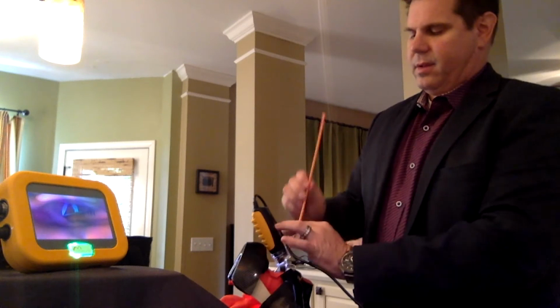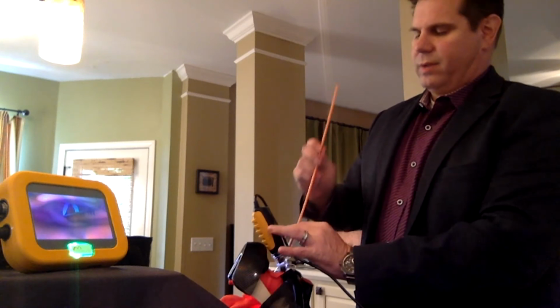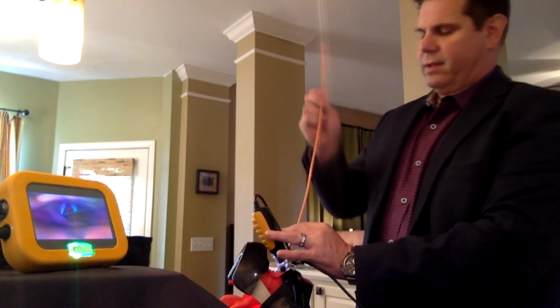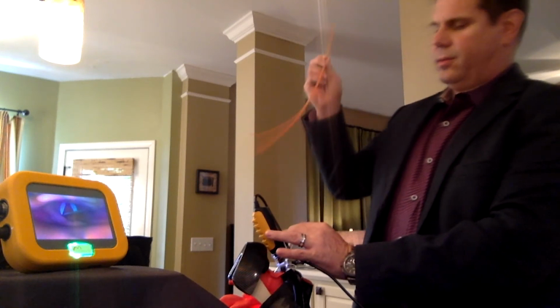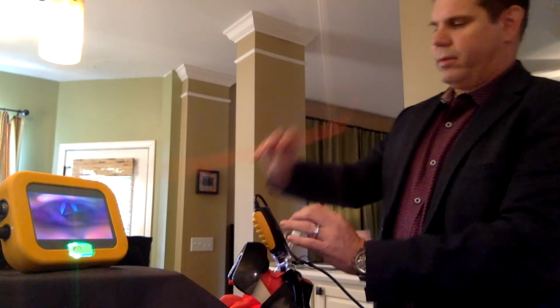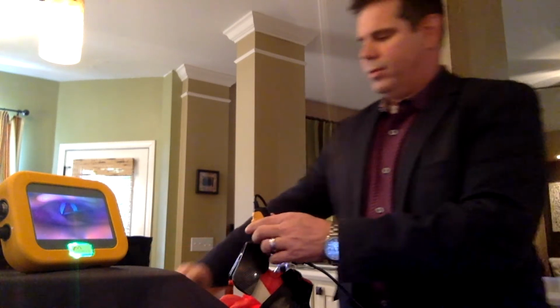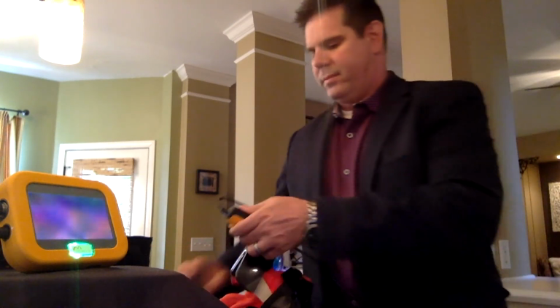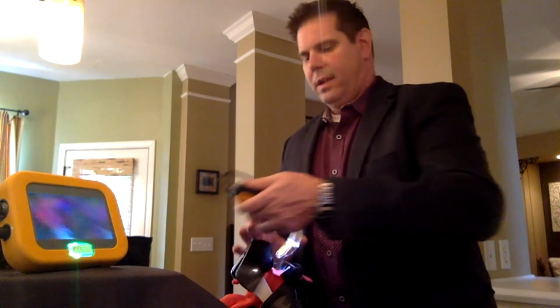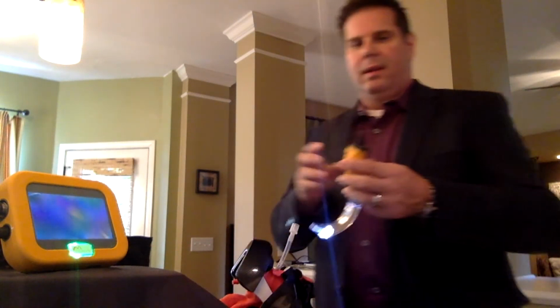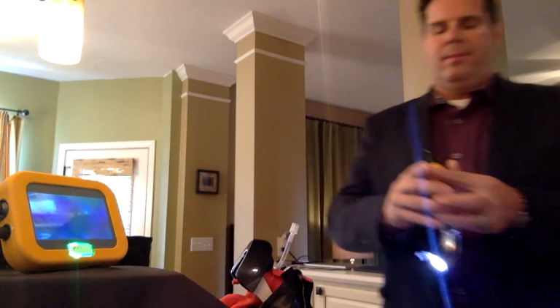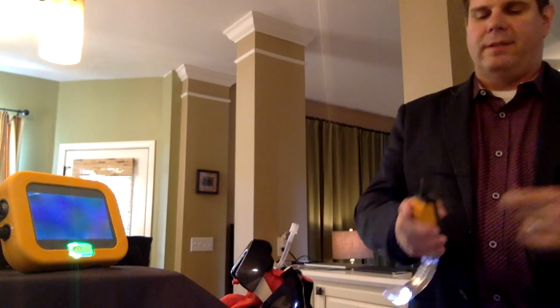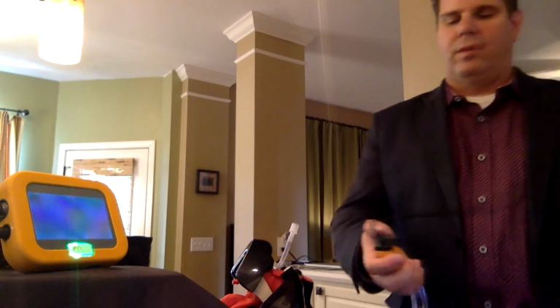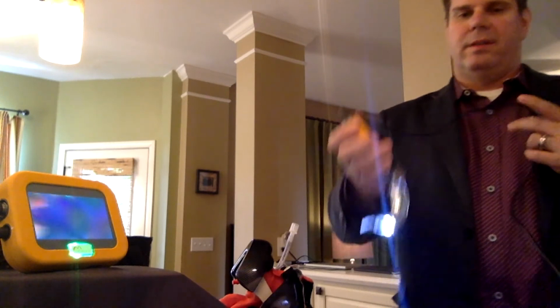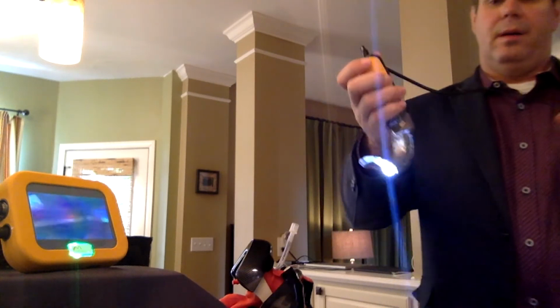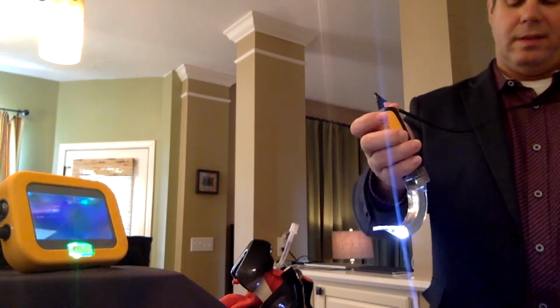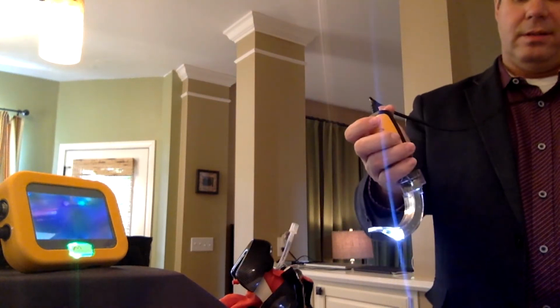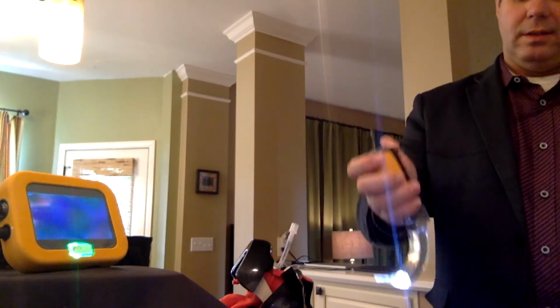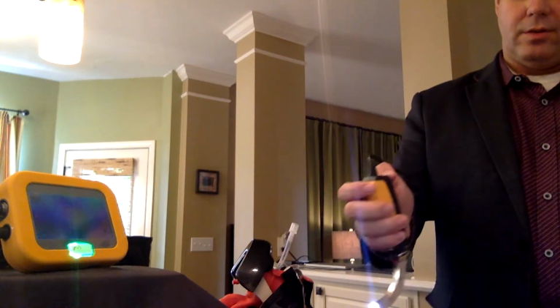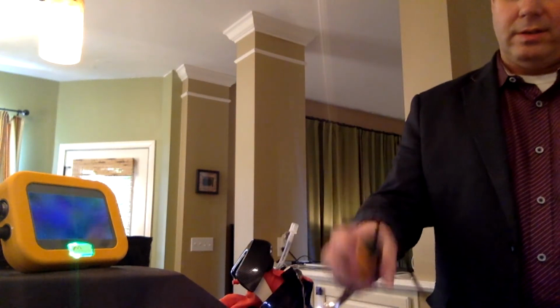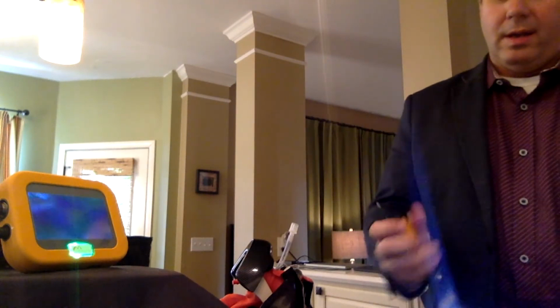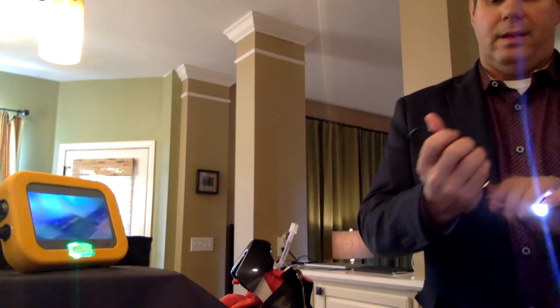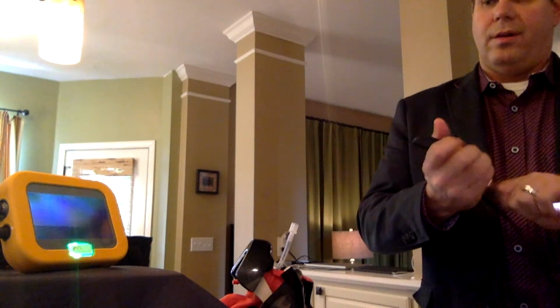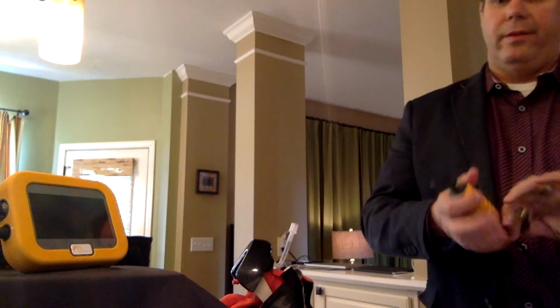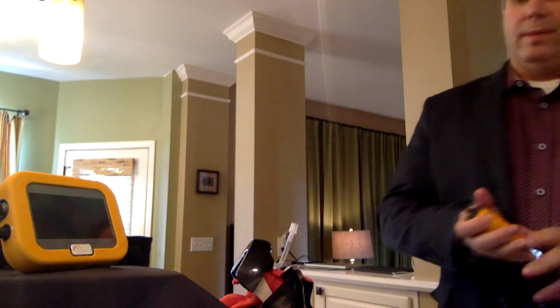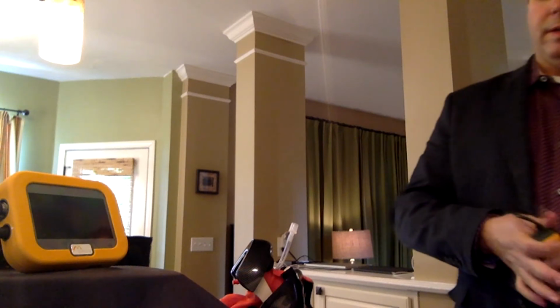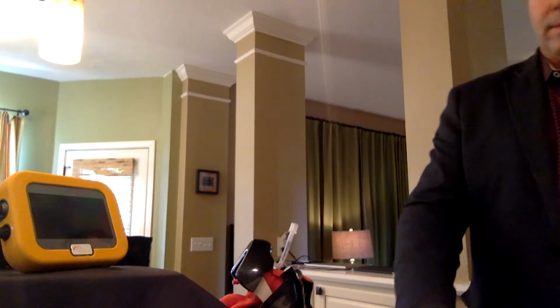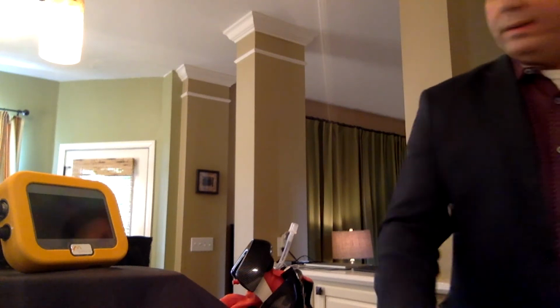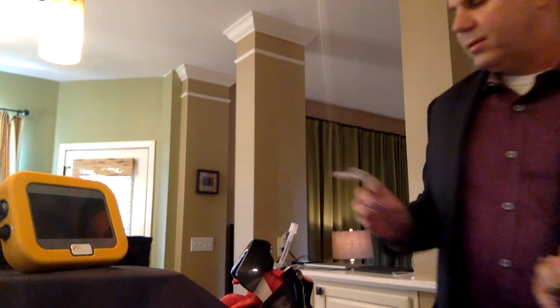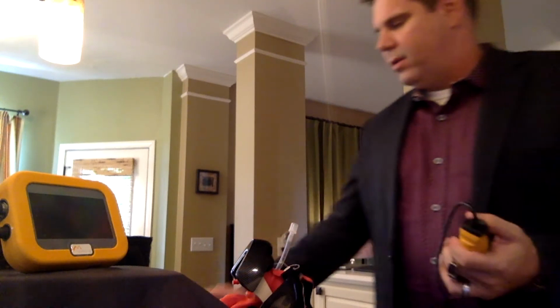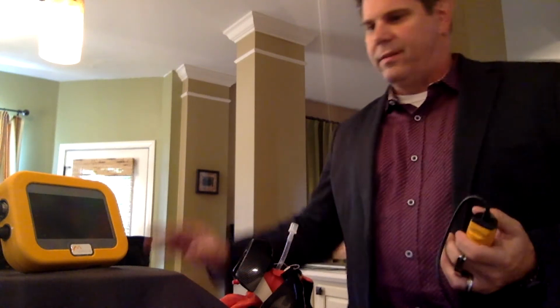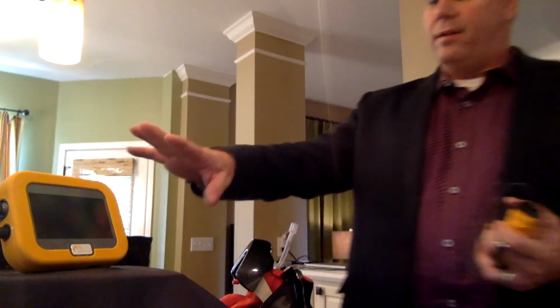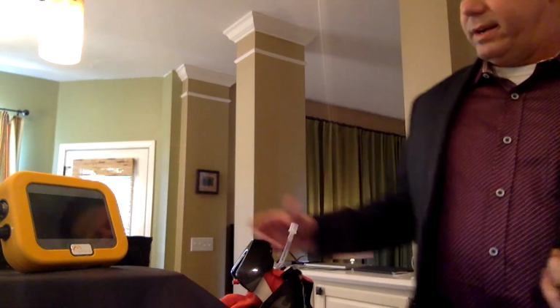Once we have the ET tube in, we'll remove the bougie. Then same process — we're going to disengage the sheath into the trash and then turn off the battery. Now you're saving the battery and it's ready to go.